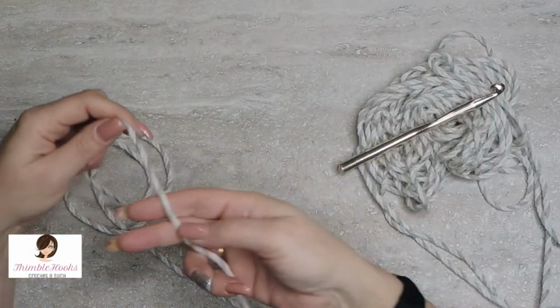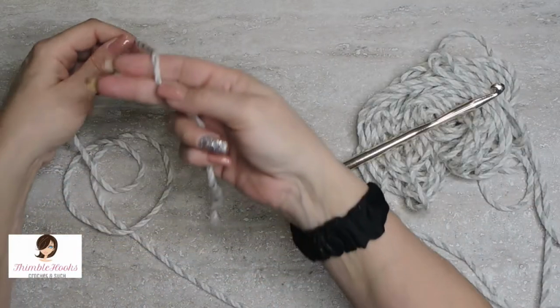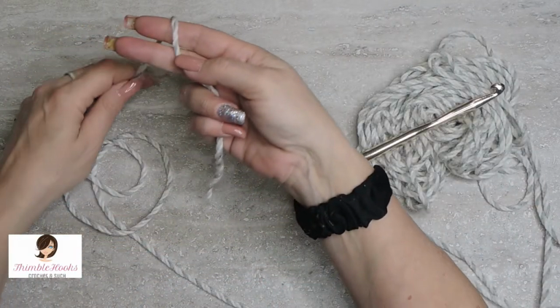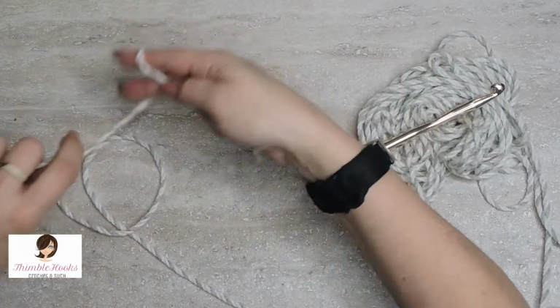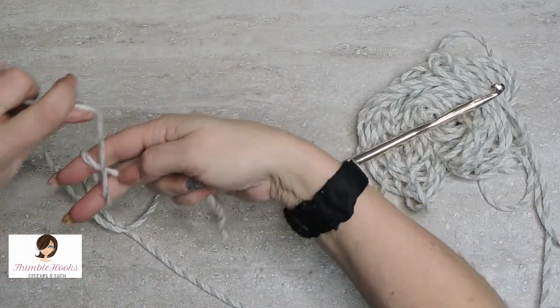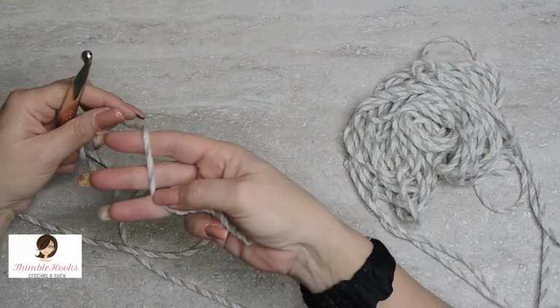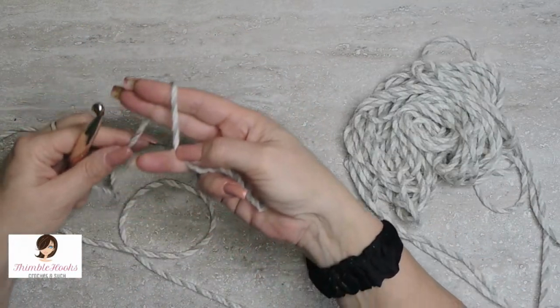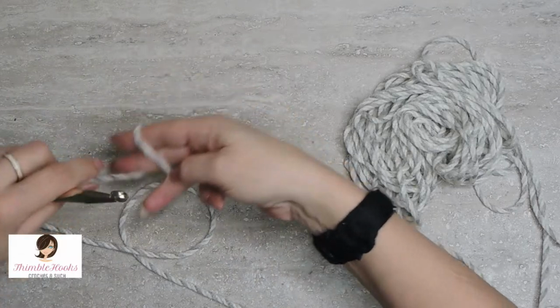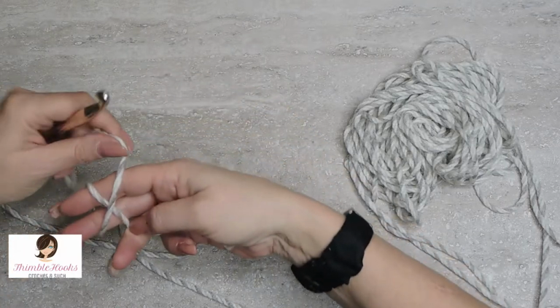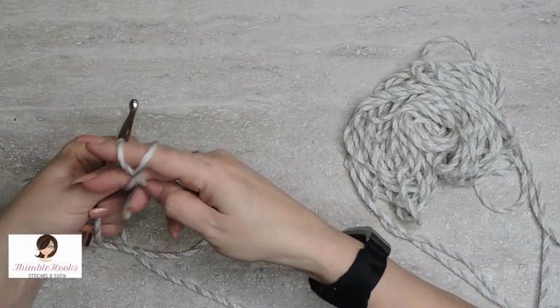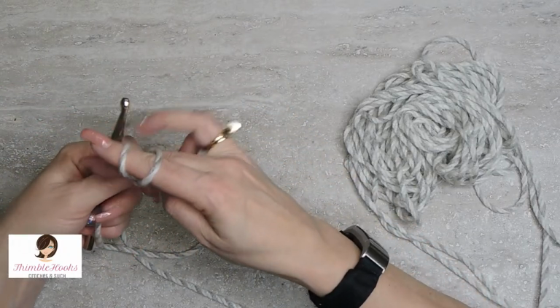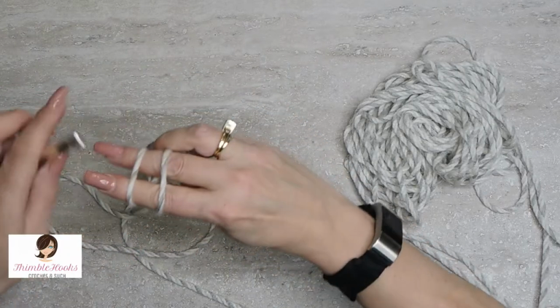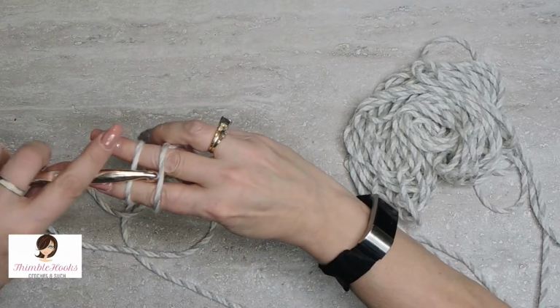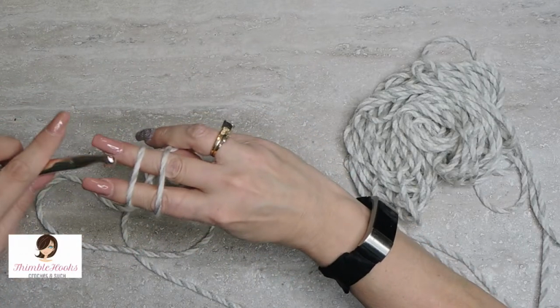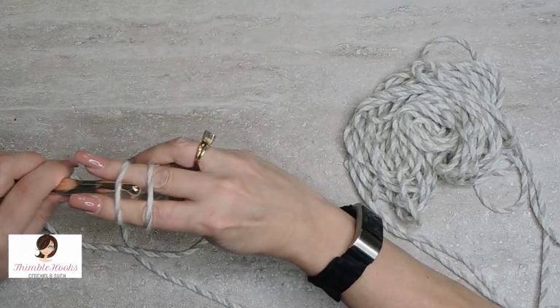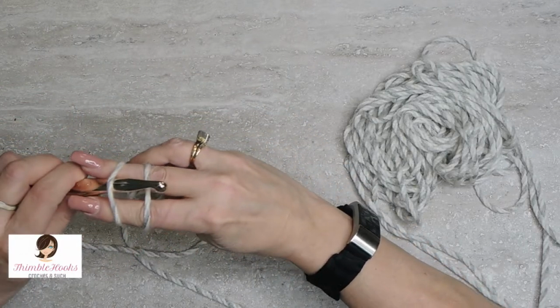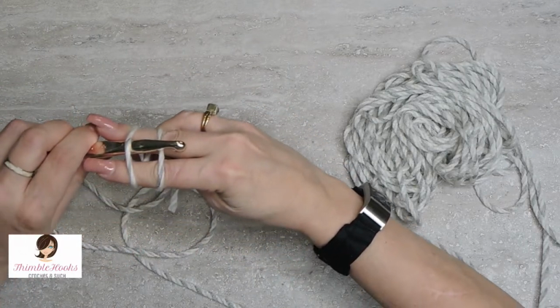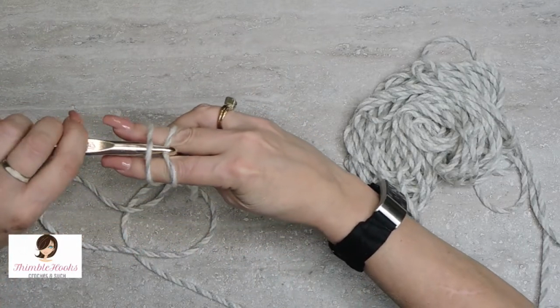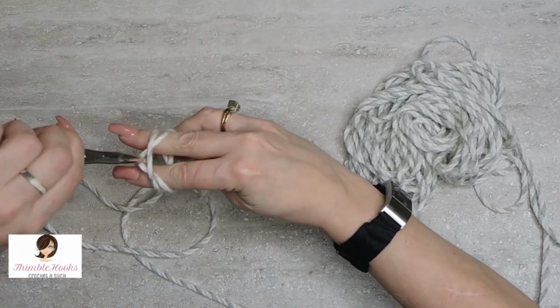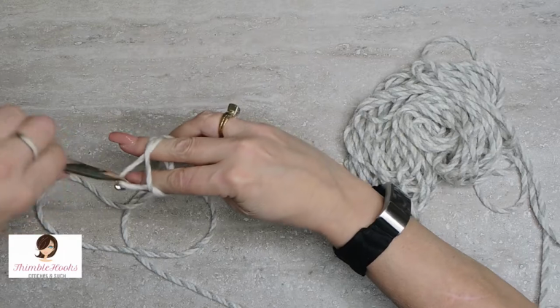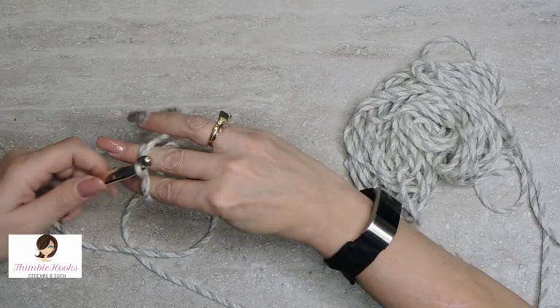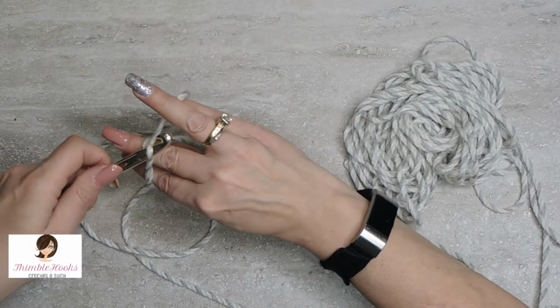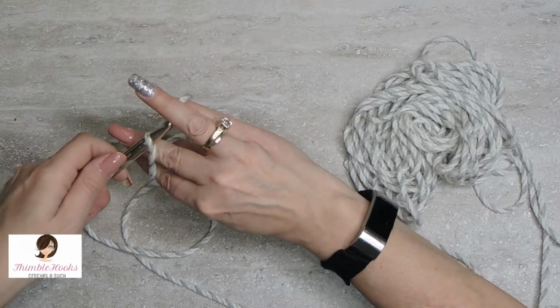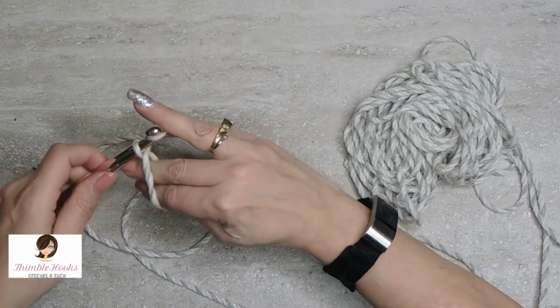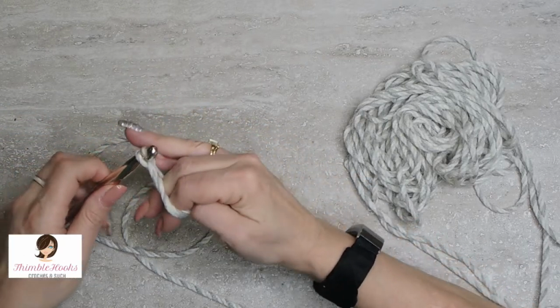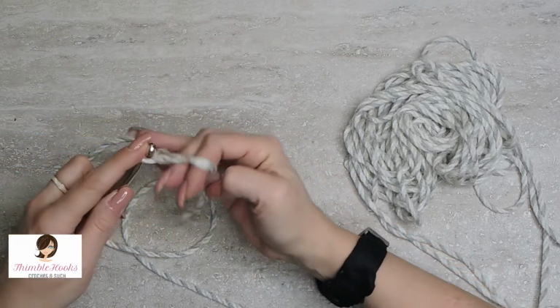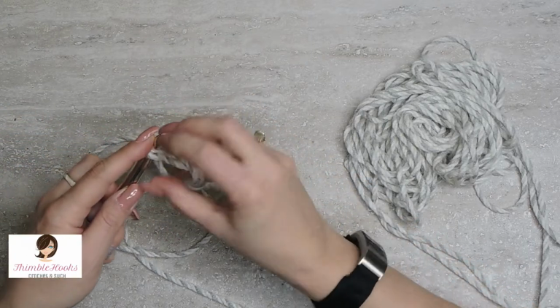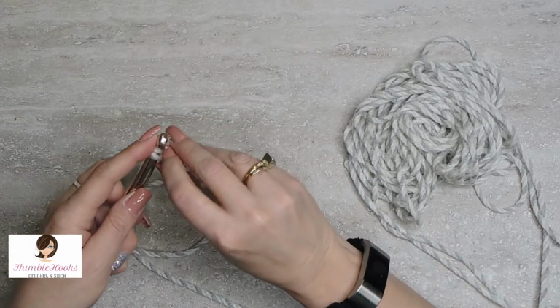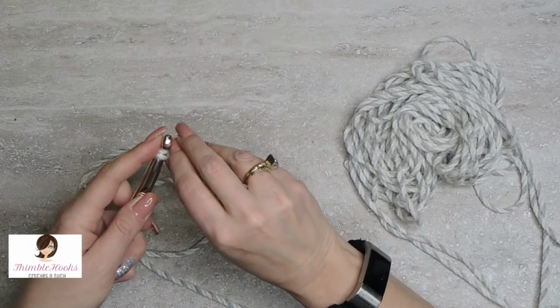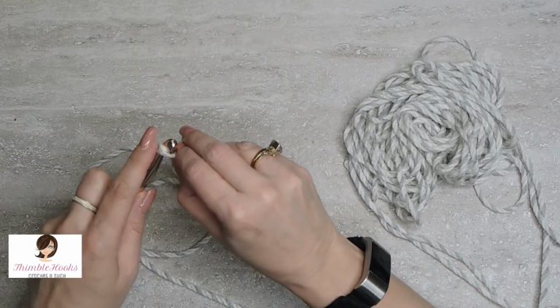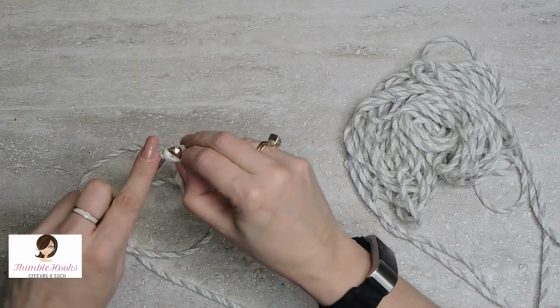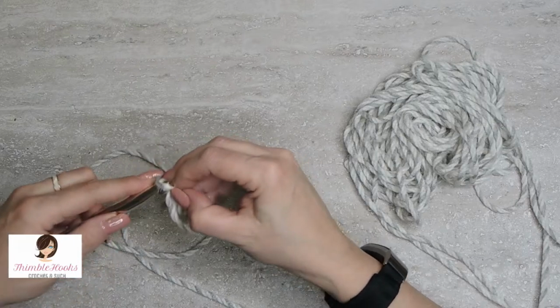That's the magic of the magic circle. Let's try it one more time — X at the palm, not X here. Under, pull, twist, grab, and pull through.